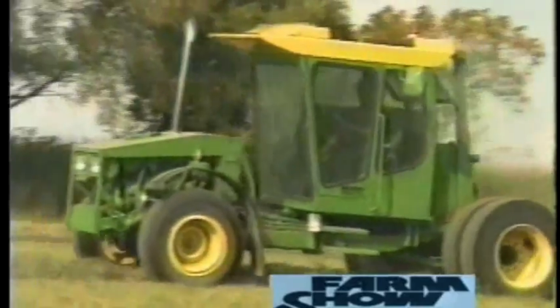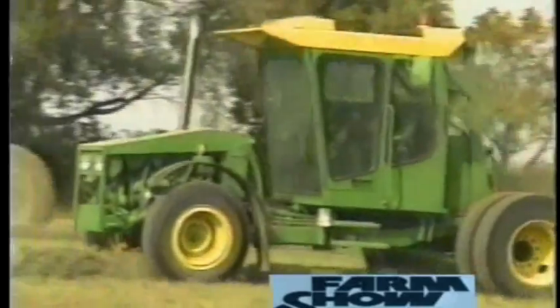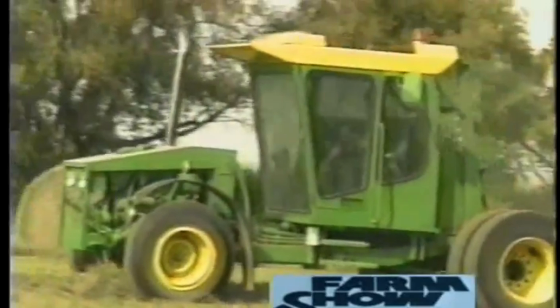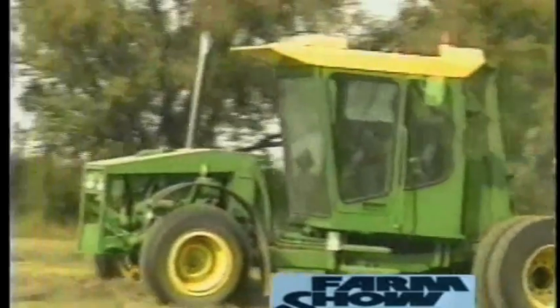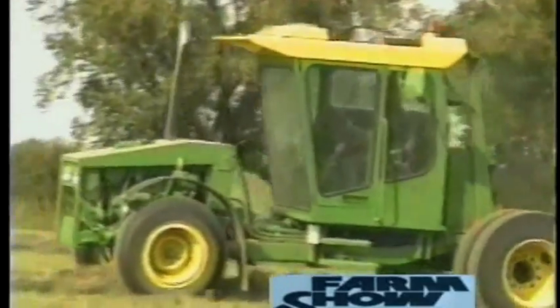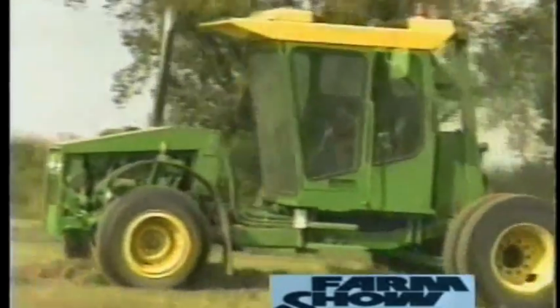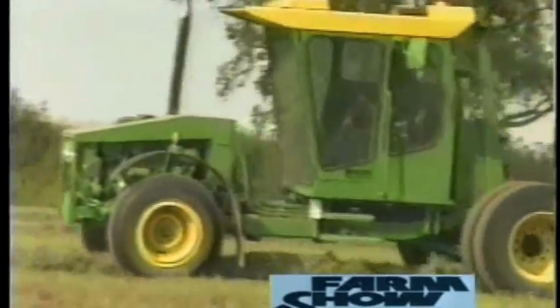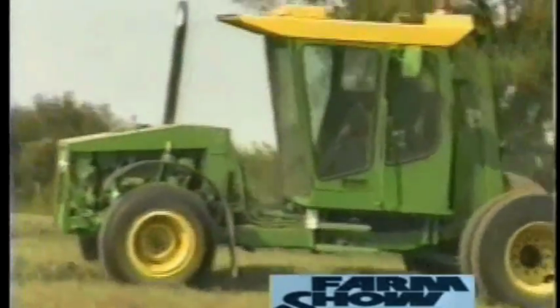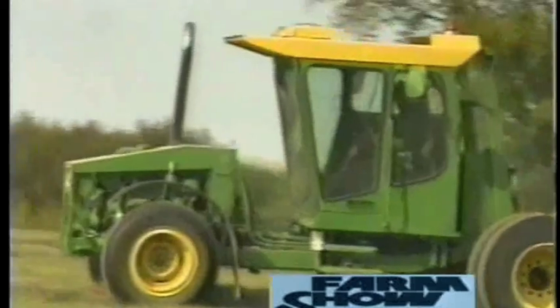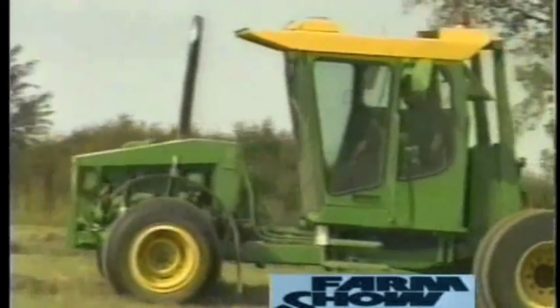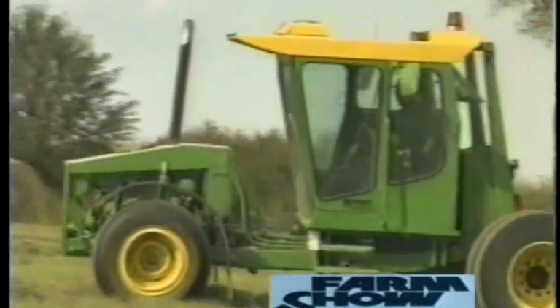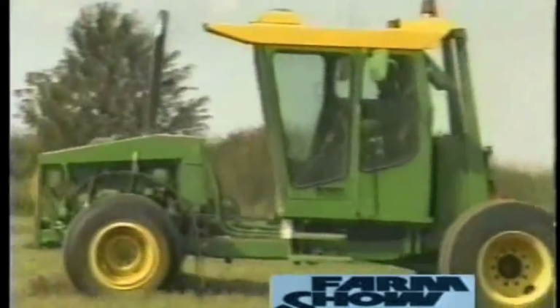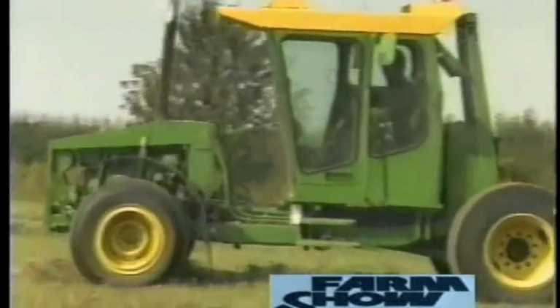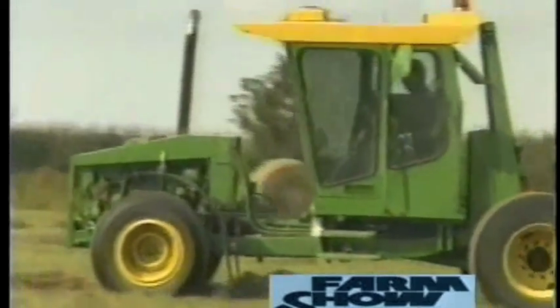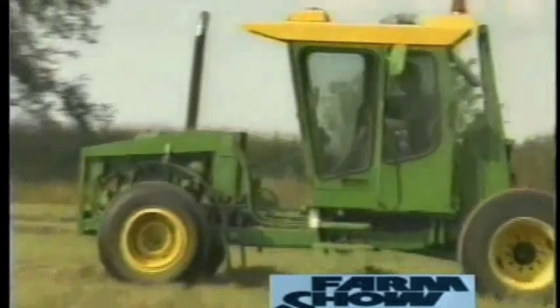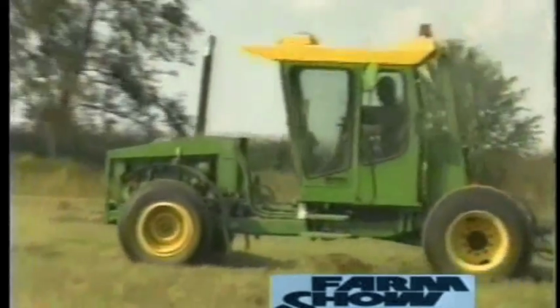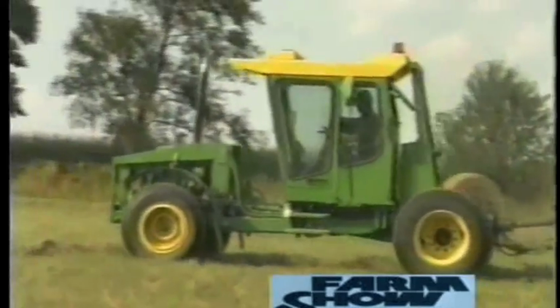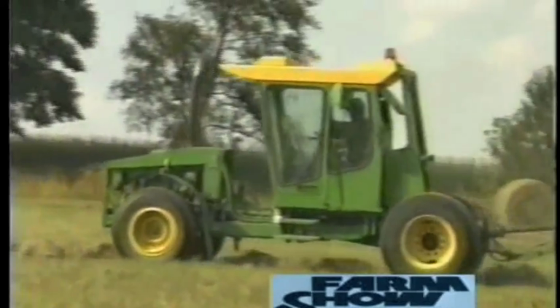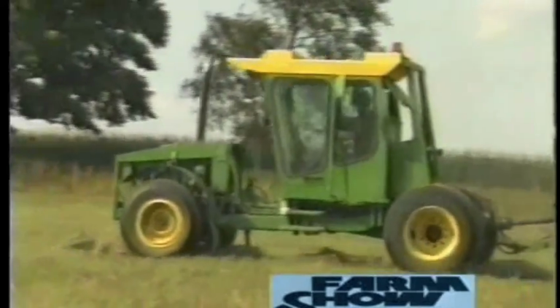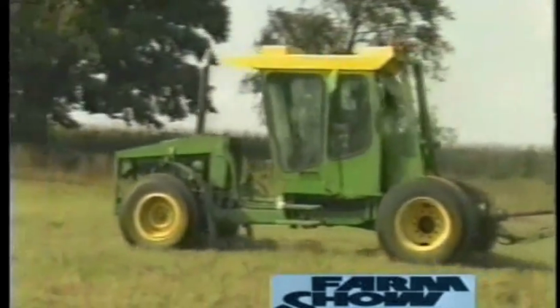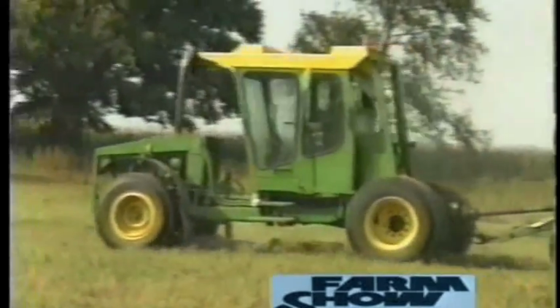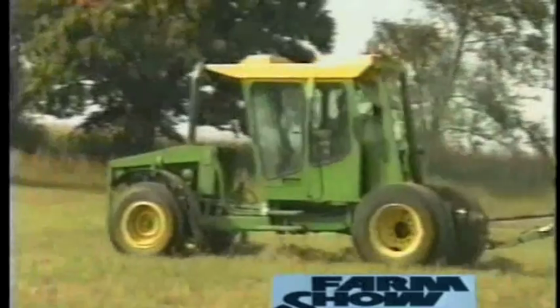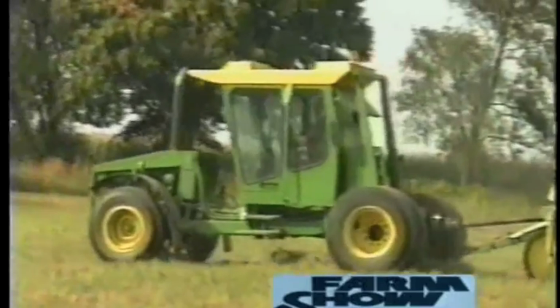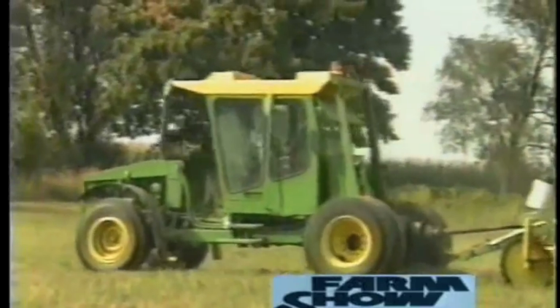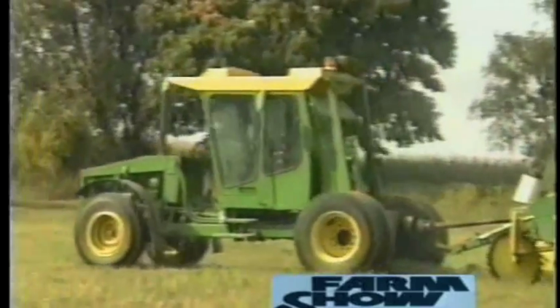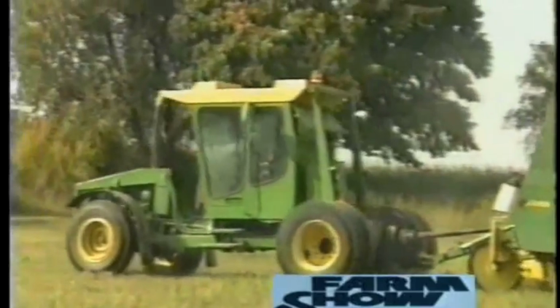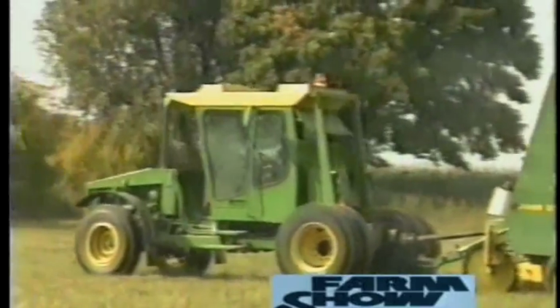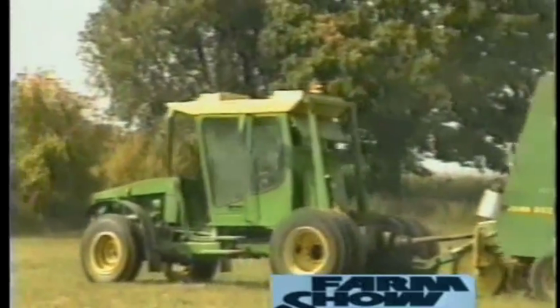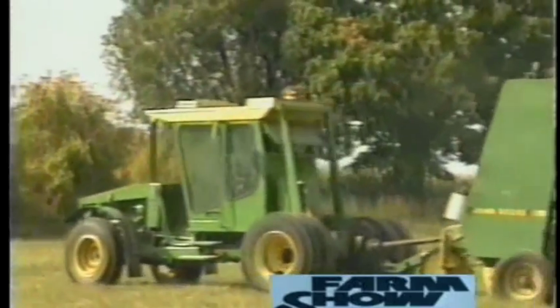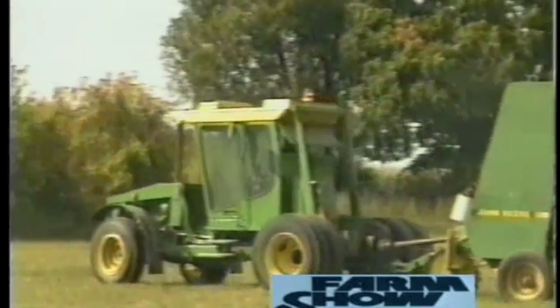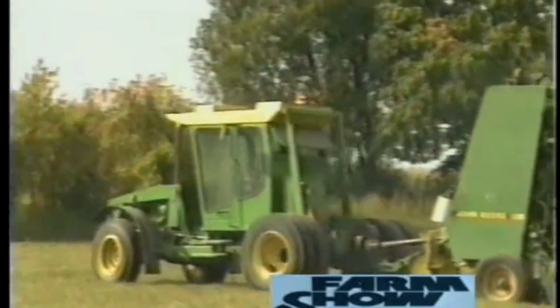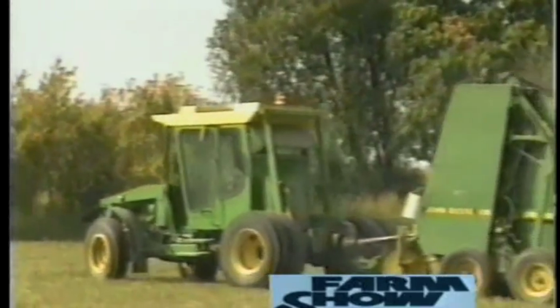This high-comfort work of art is part tractor, truck, car, combine, semi, and all-terrain vehicle. But most of all, it's the ultimate power unit for pulling a big round baler, which is exactly what Dan Krieger wanted.